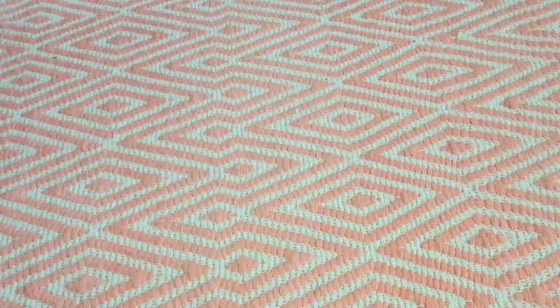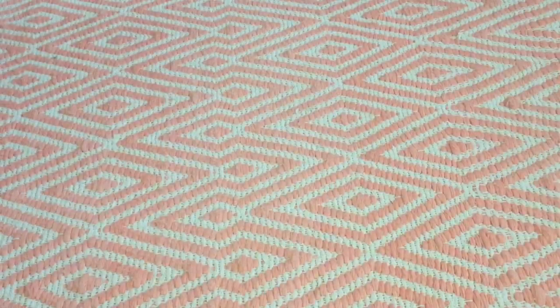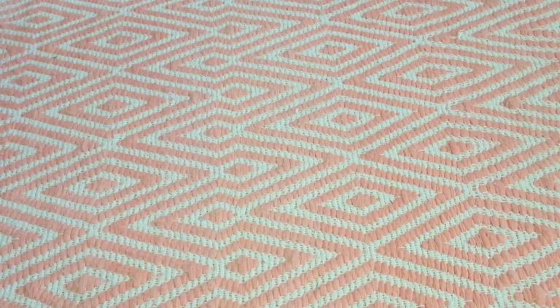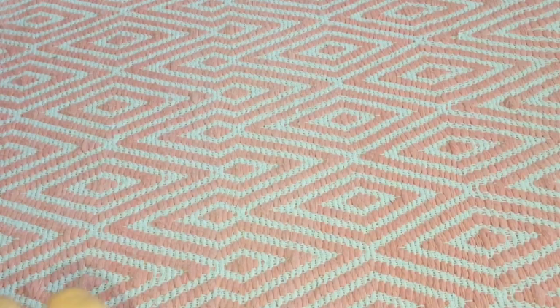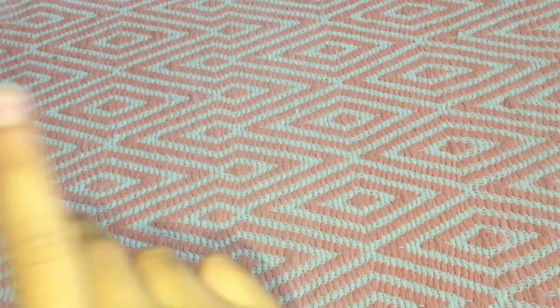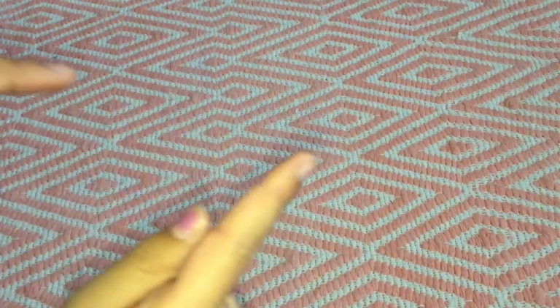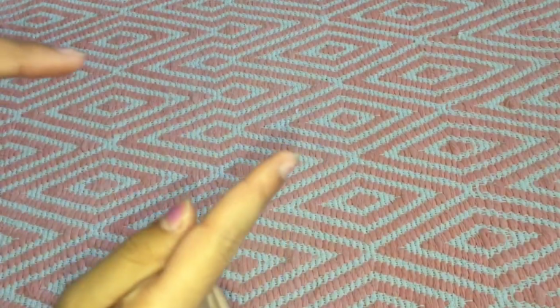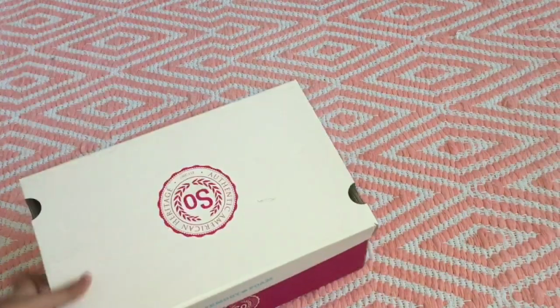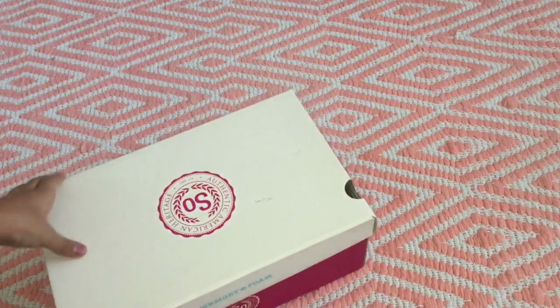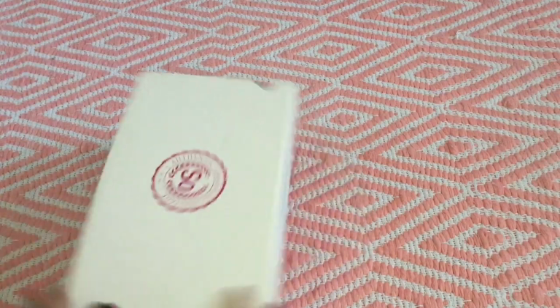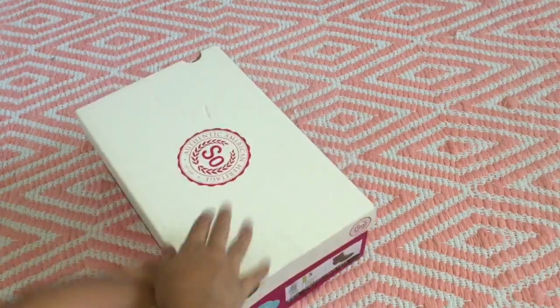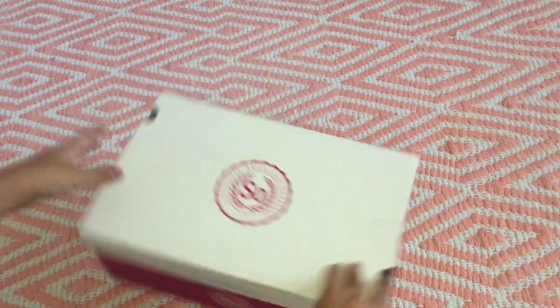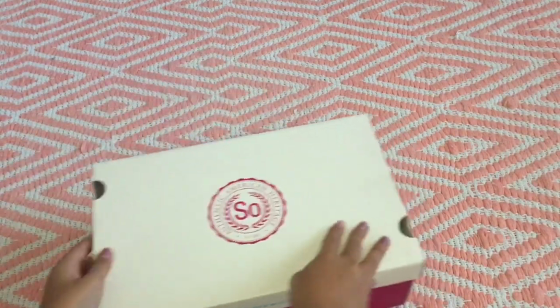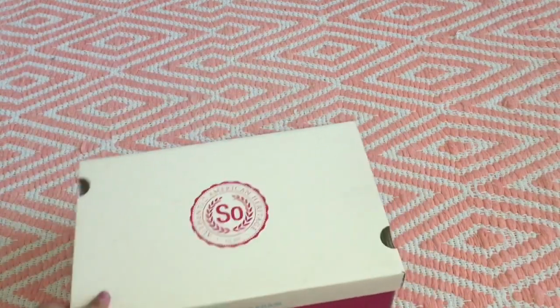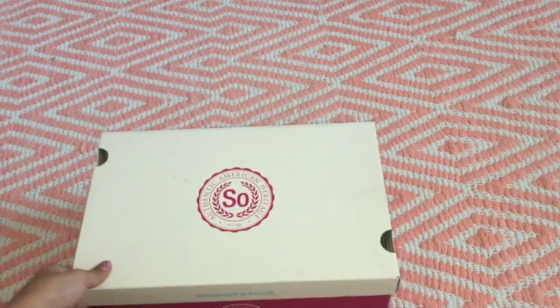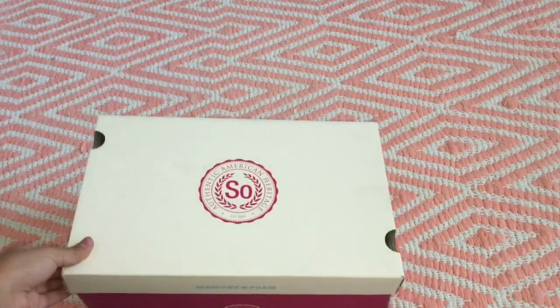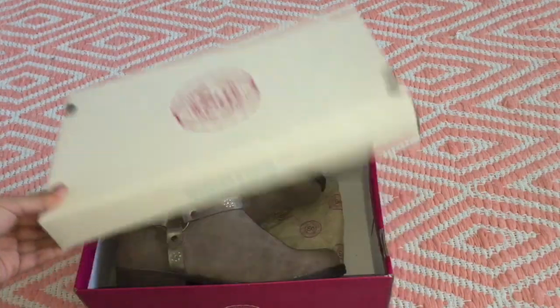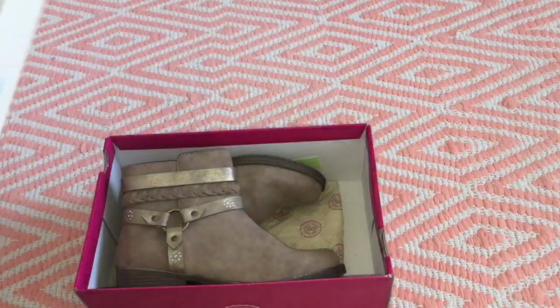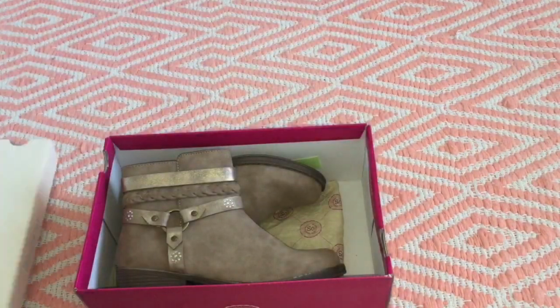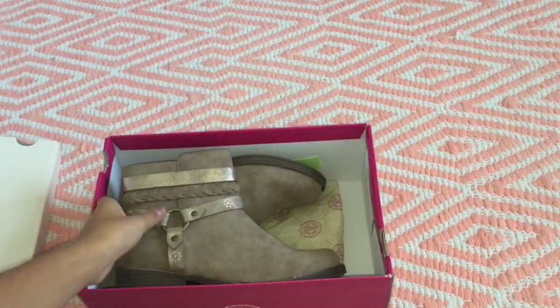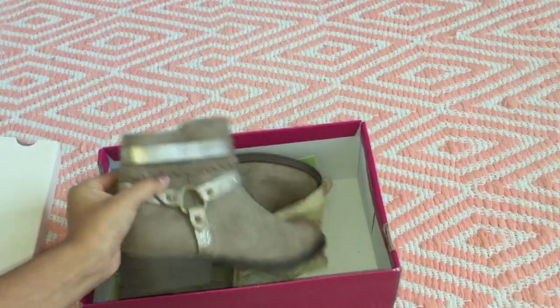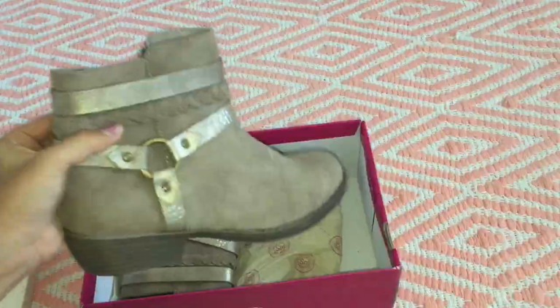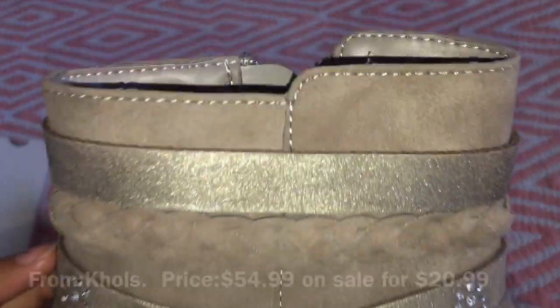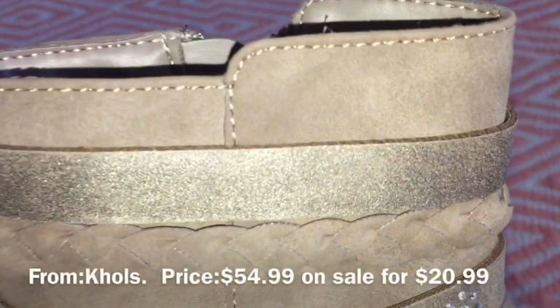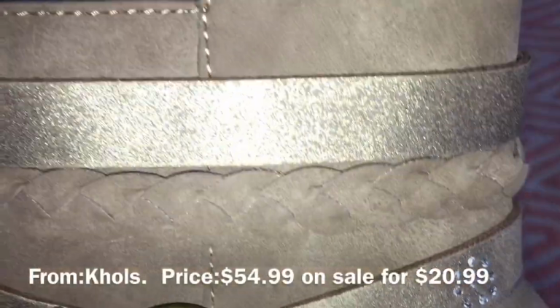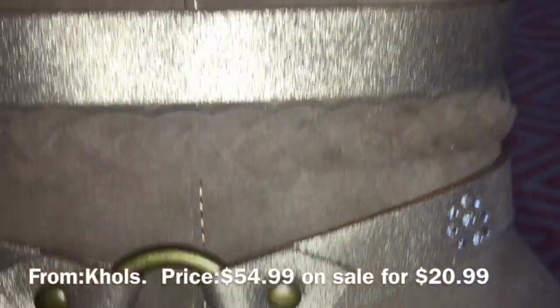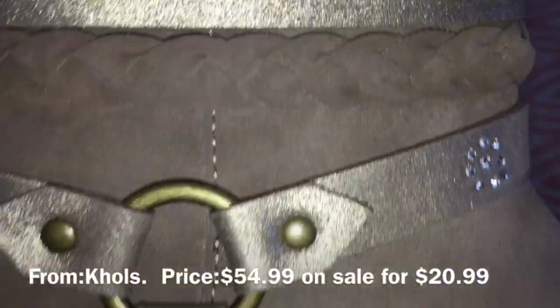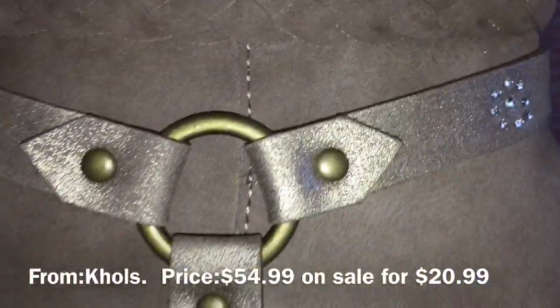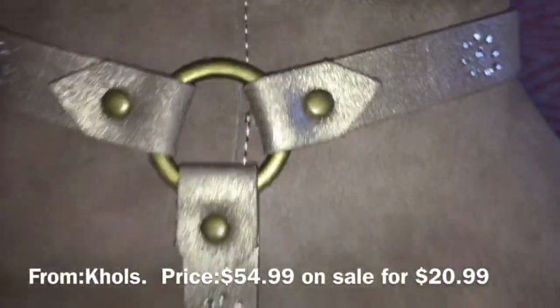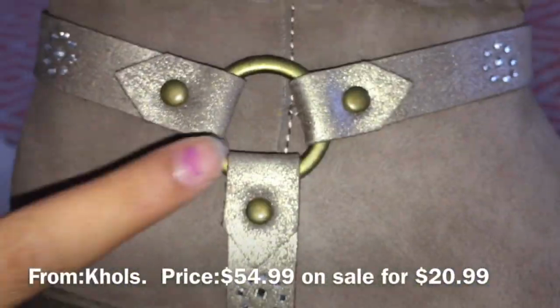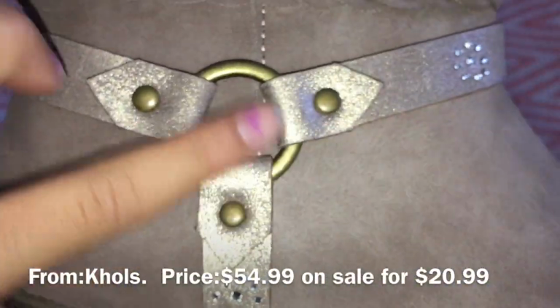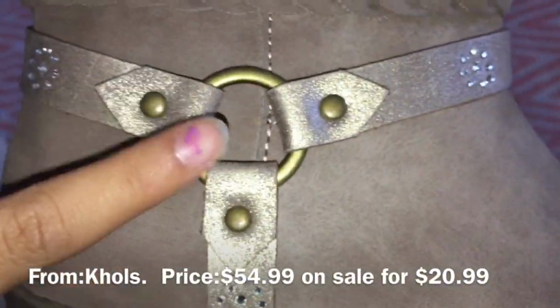Now moving on to the next thing — we have this pair of boots. They're really cute, I really like them. I really like this part.